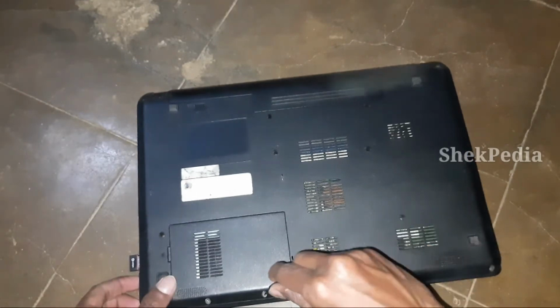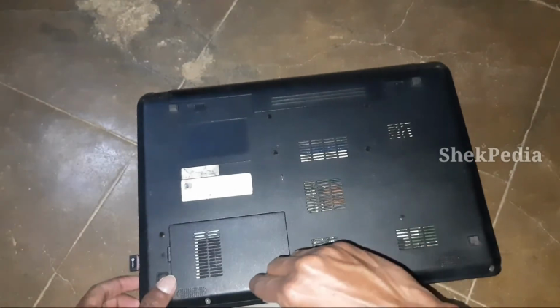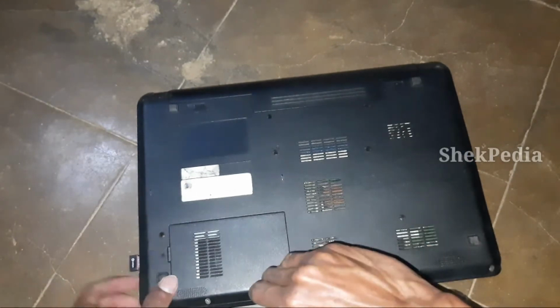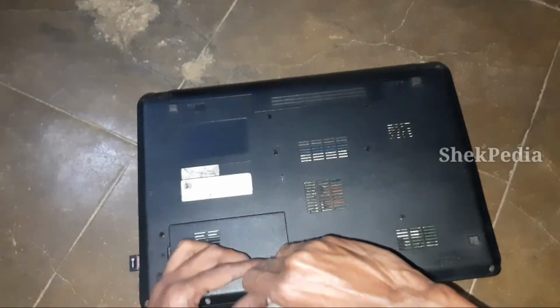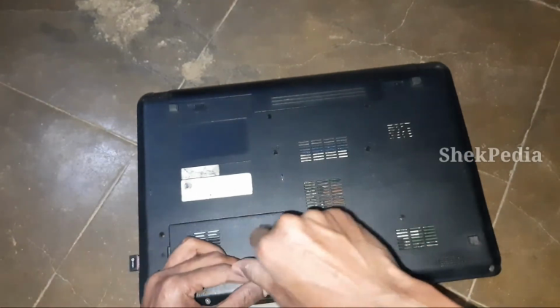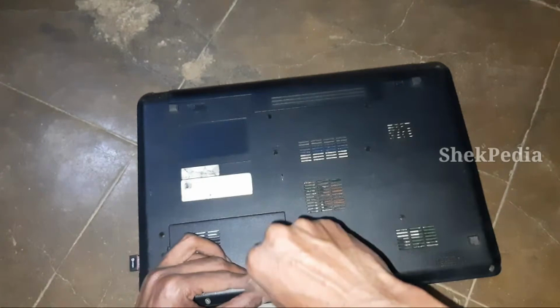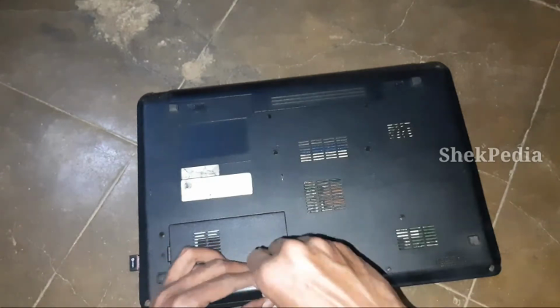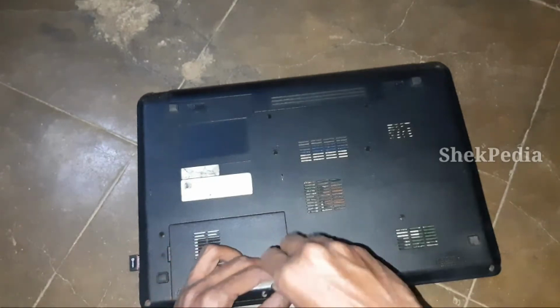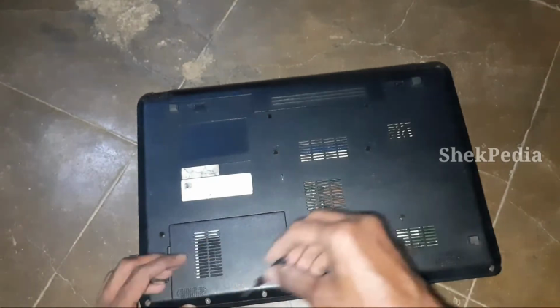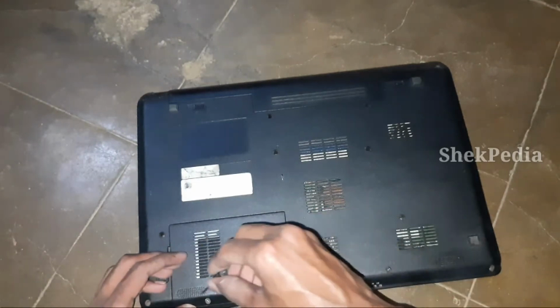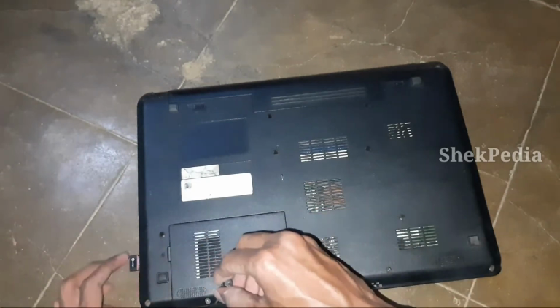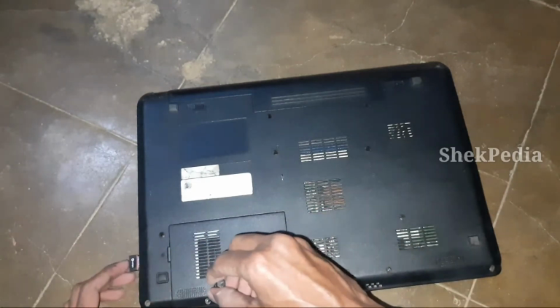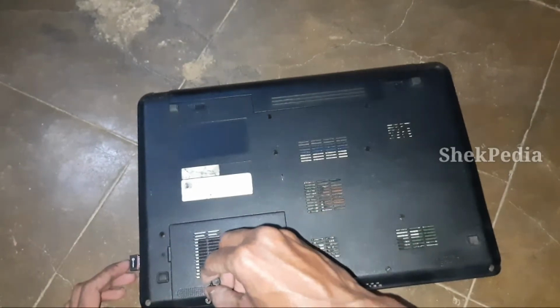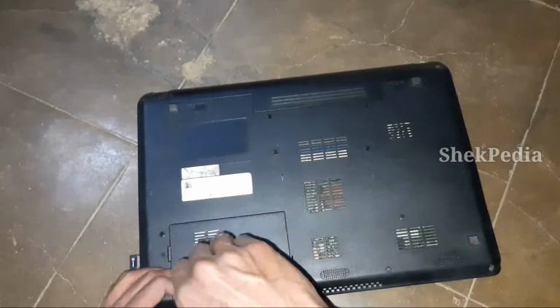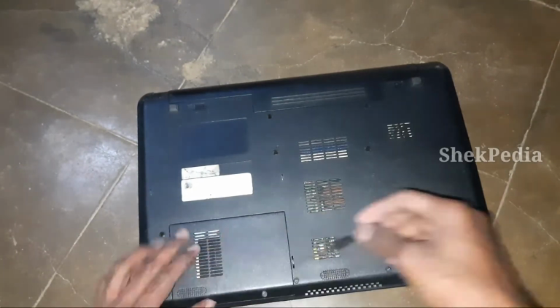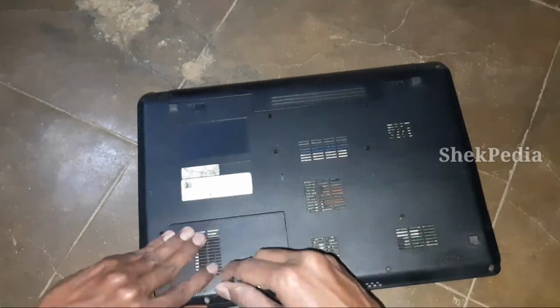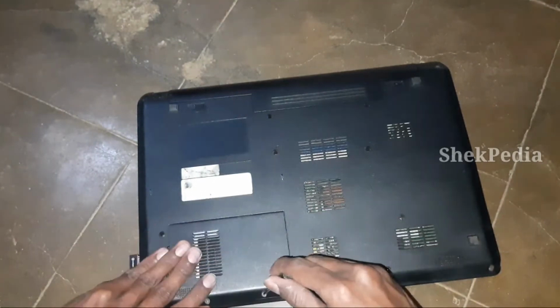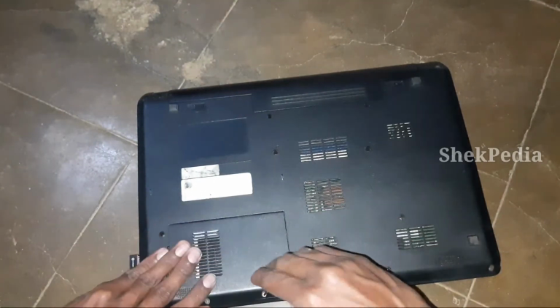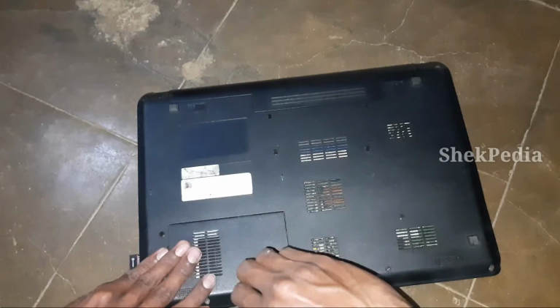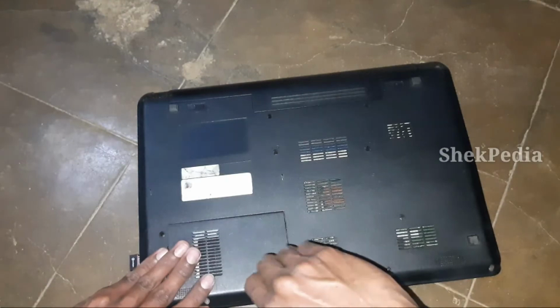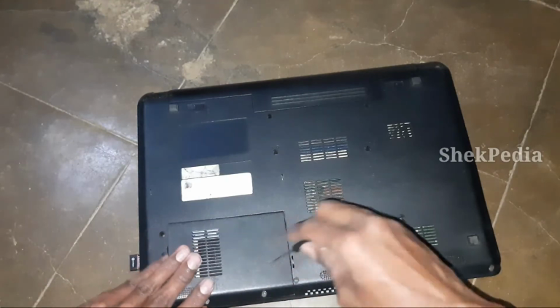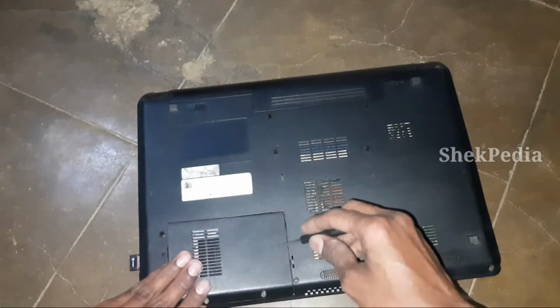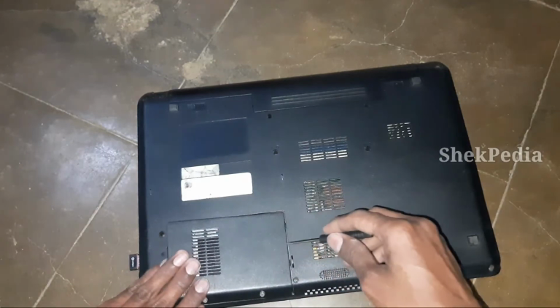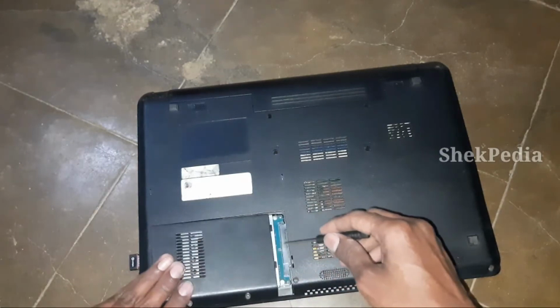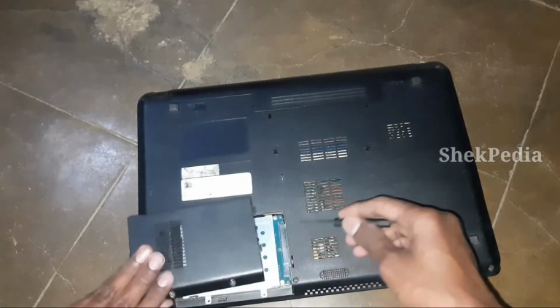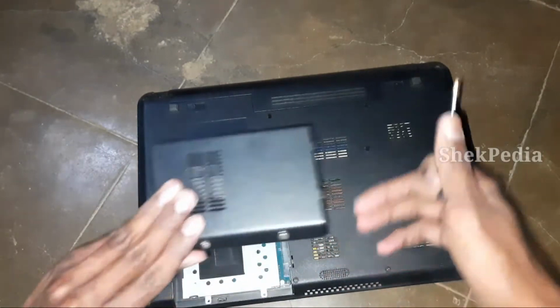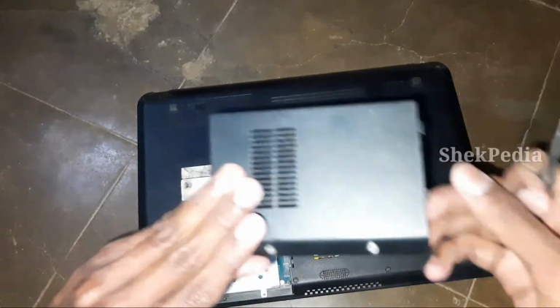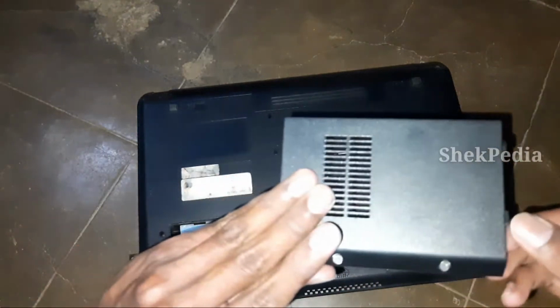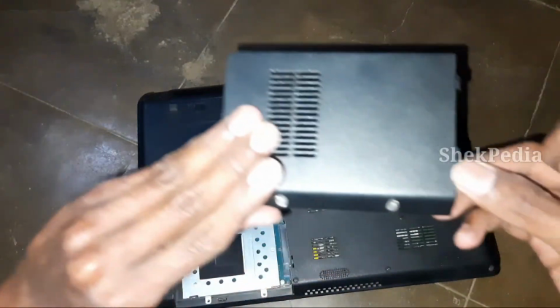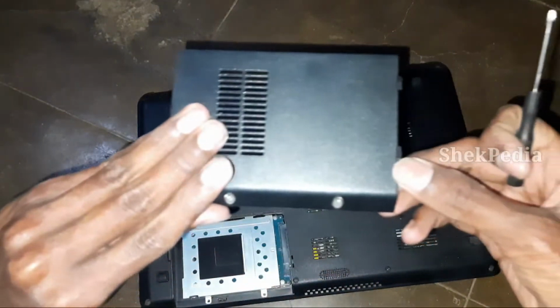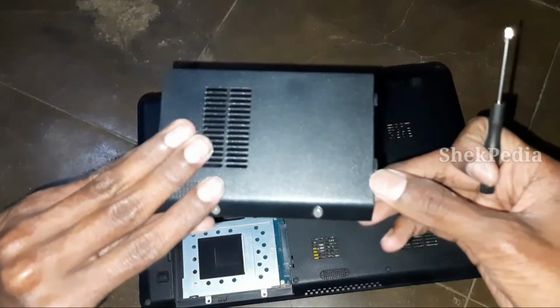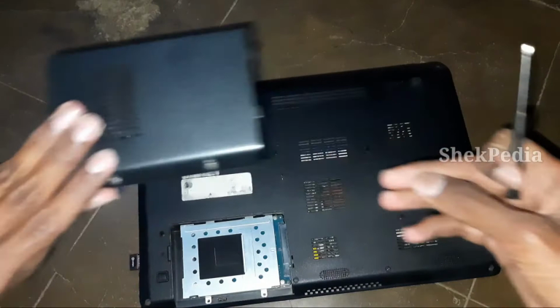There are many compartments in Poozawa laptops. There are two hard disk screws here — we can use the cover. There is a hard disk here.